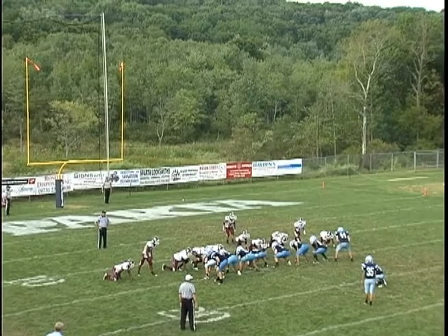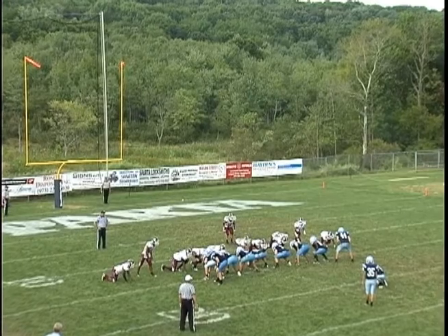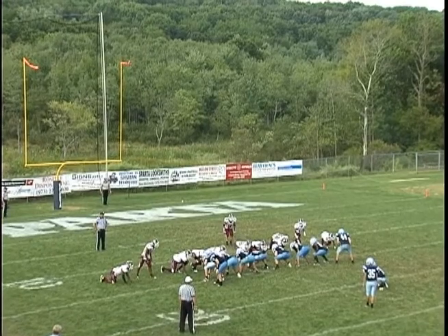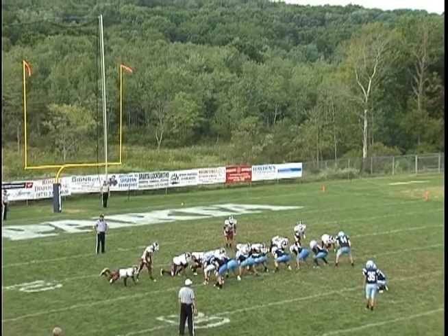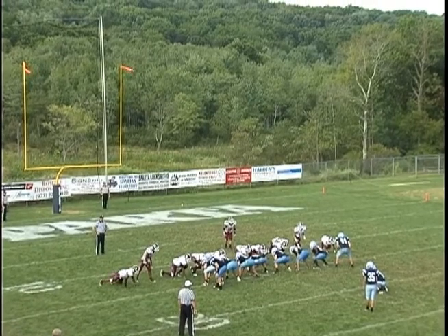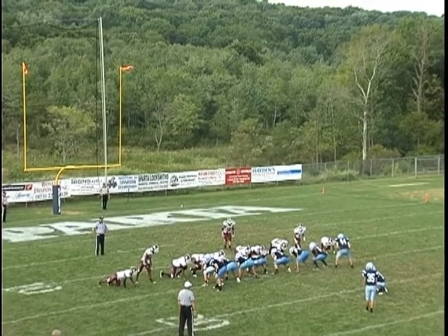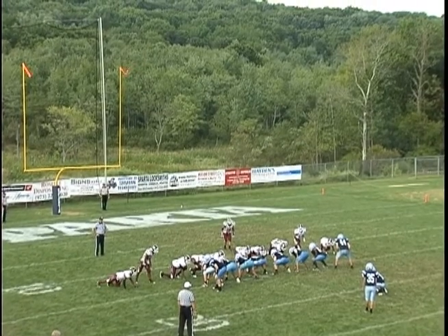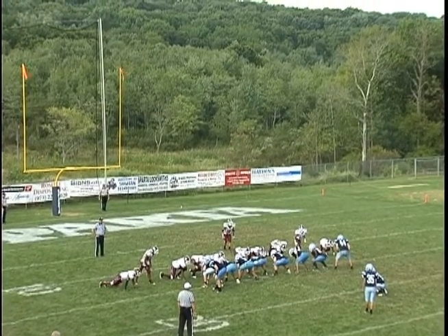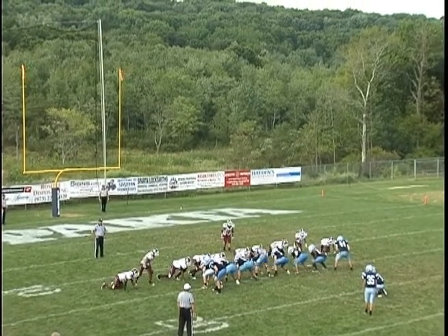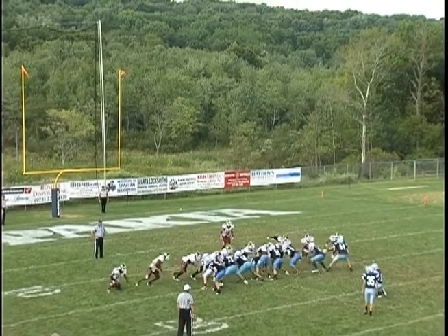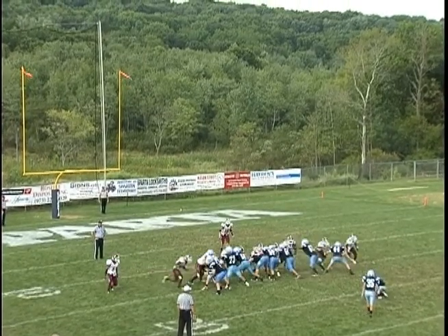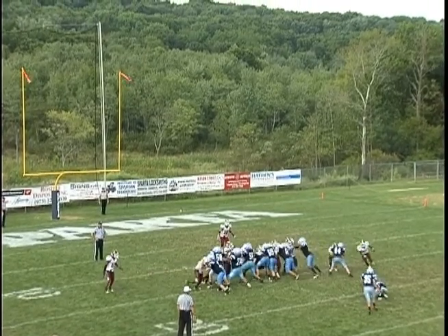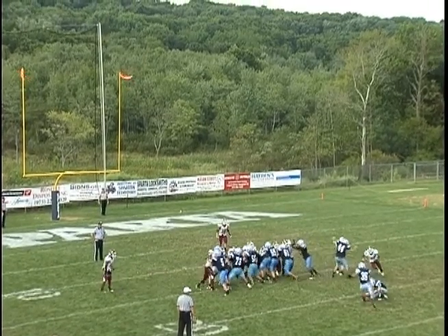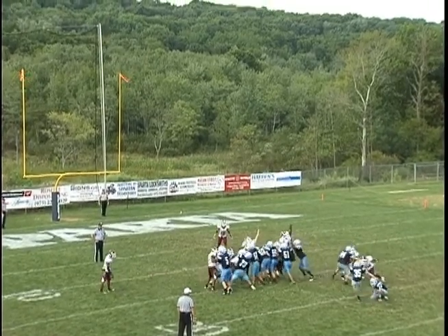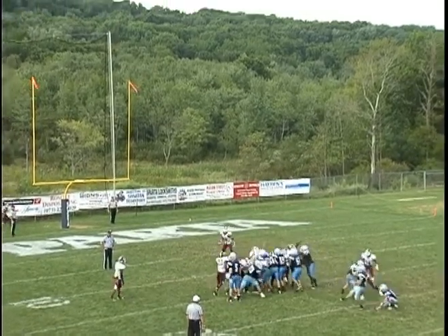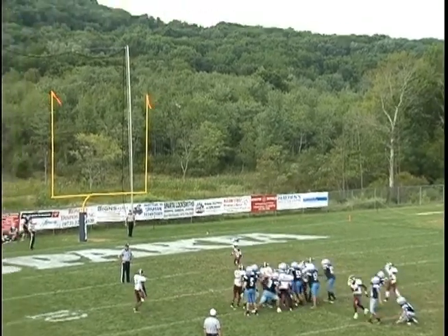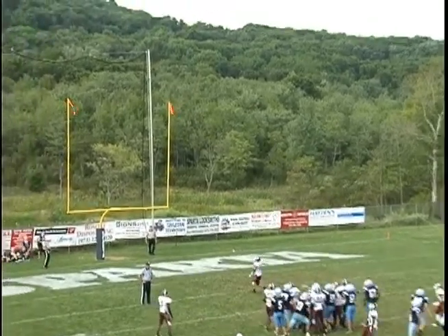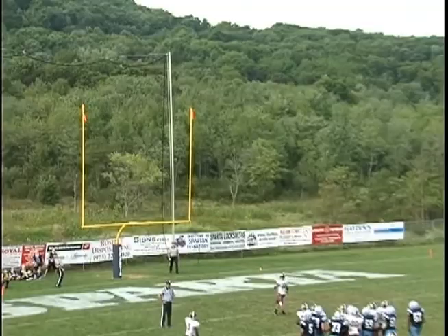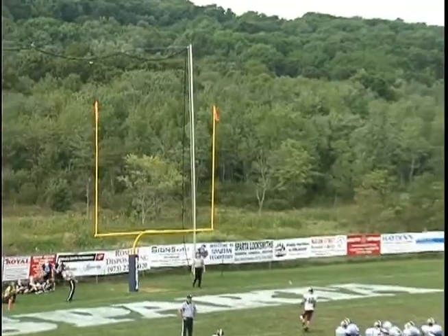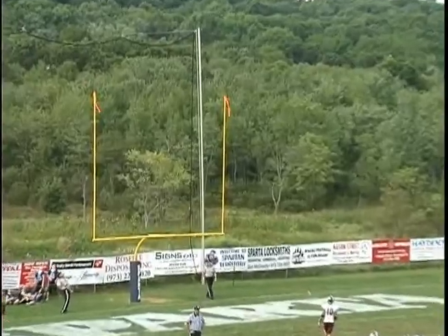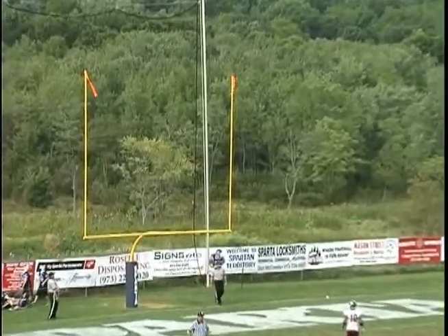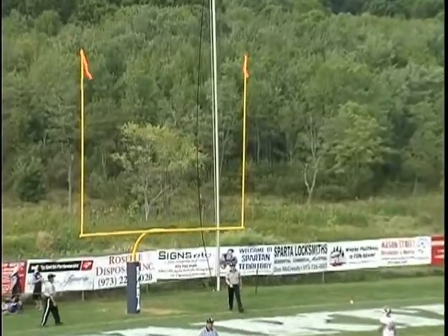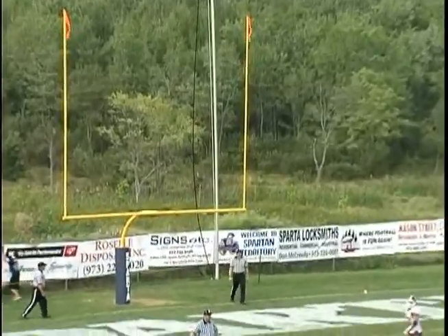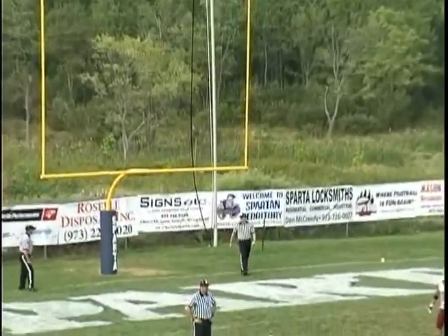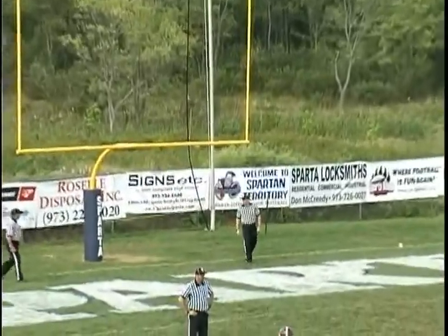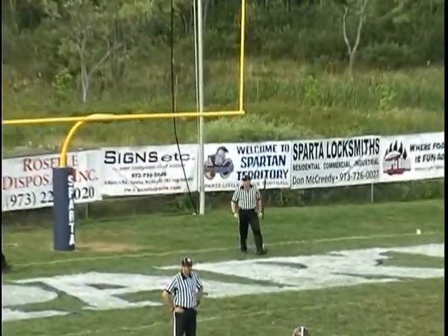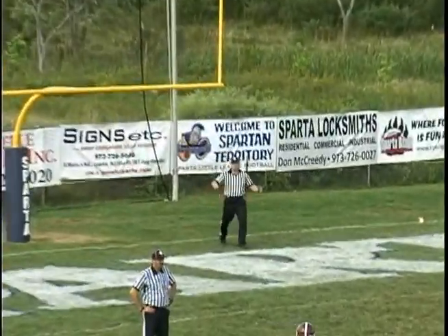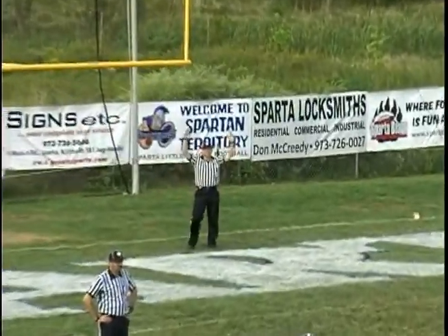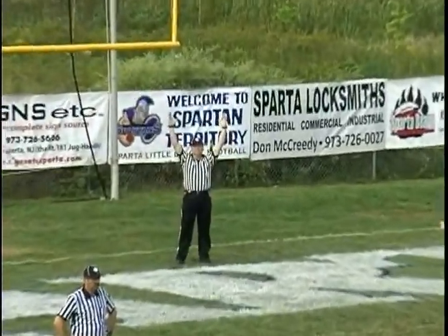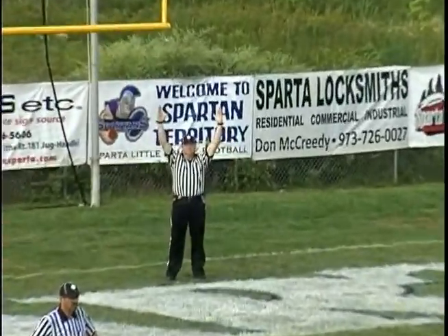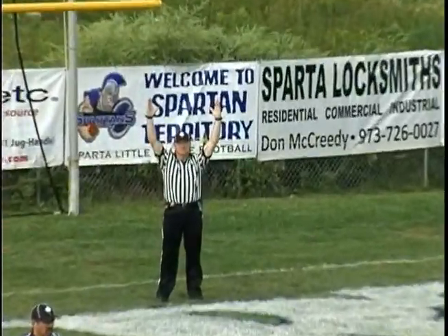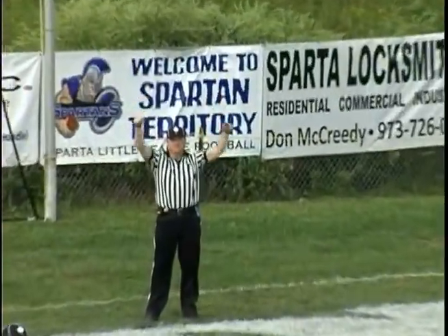We go to fourth quarter action, and Sparta moves into field goal position. It's John Coleman who splits the uprights from 31 yards out, and Sparta goes up 17-7 with 10 minutes left in the game.